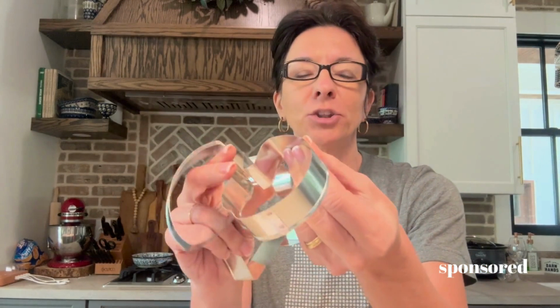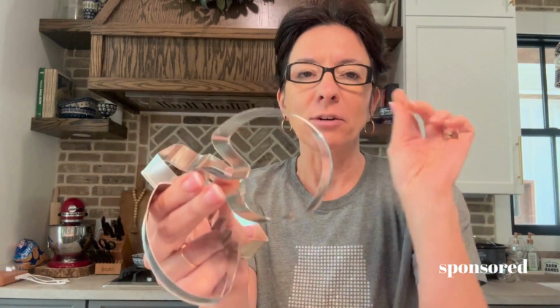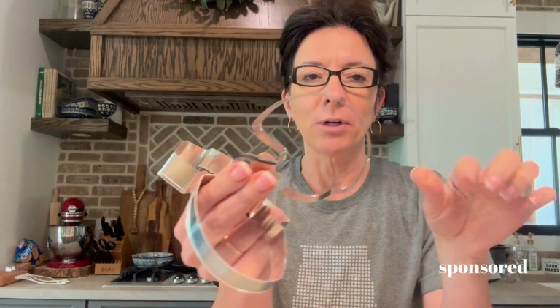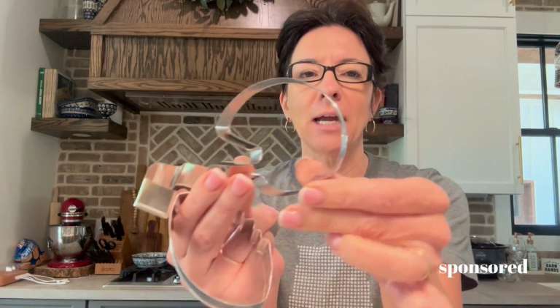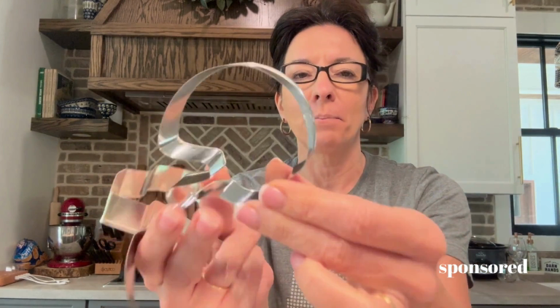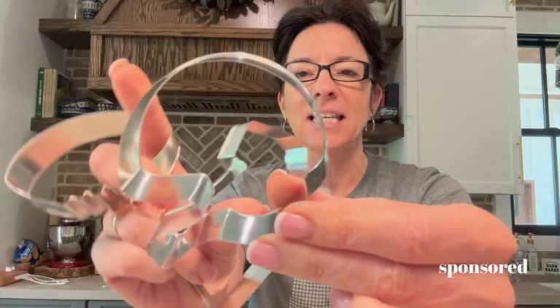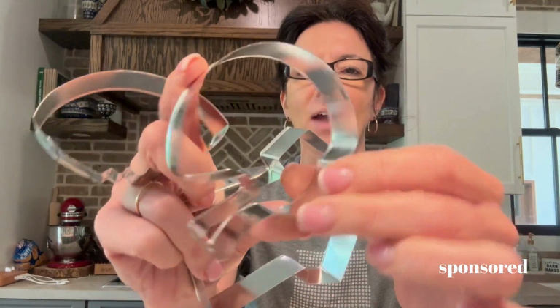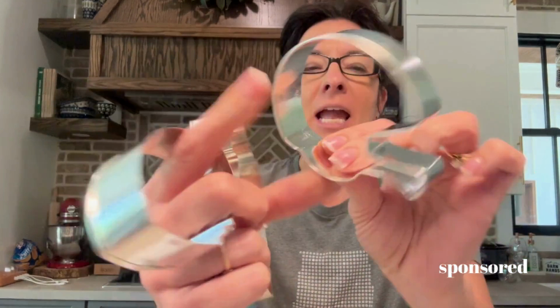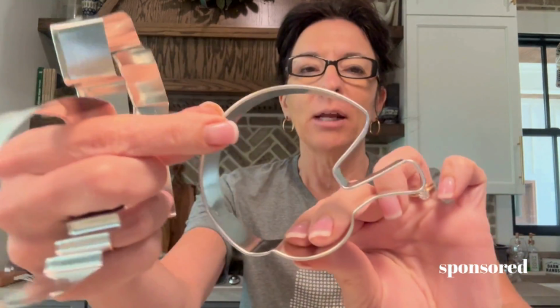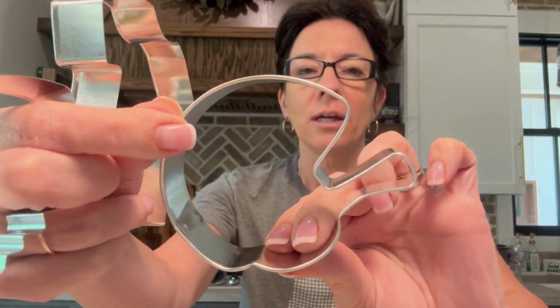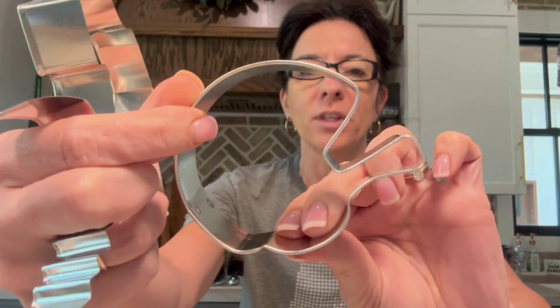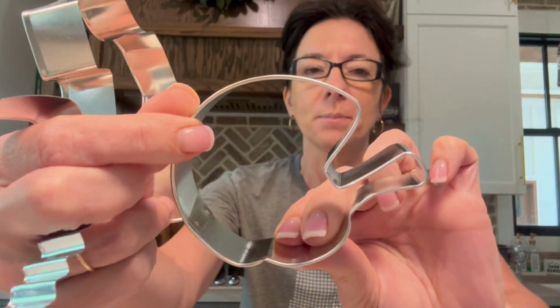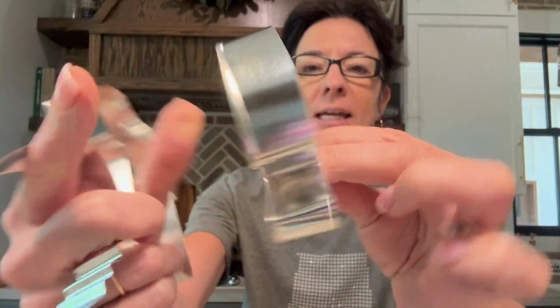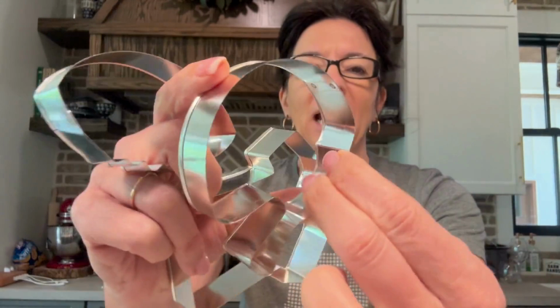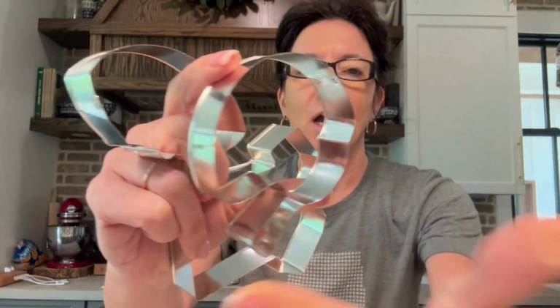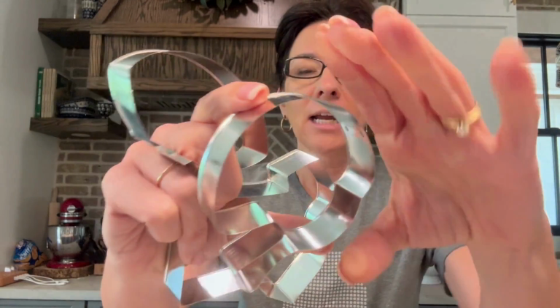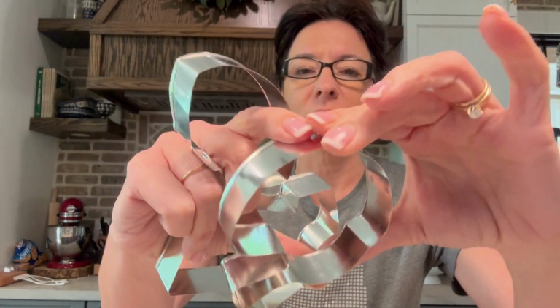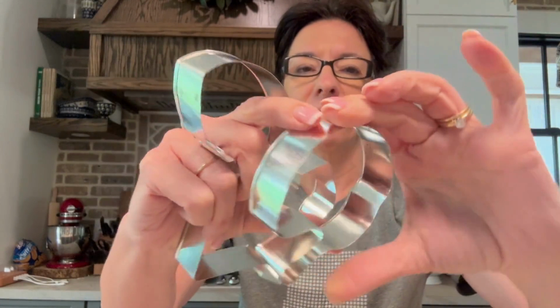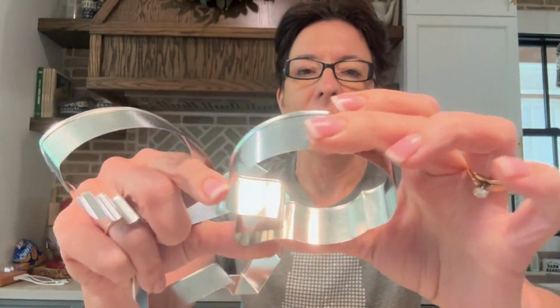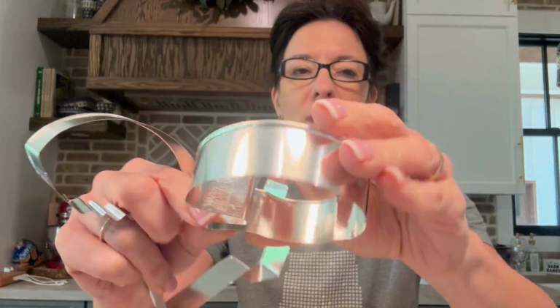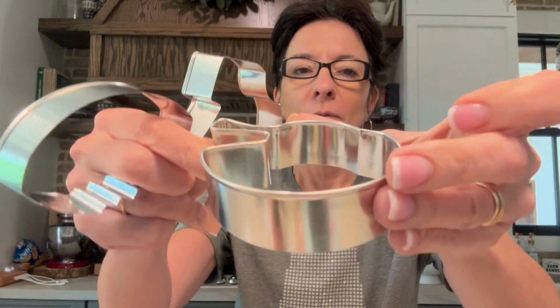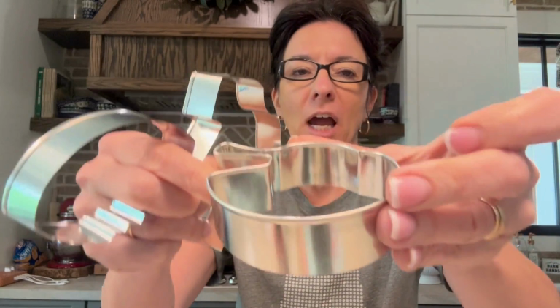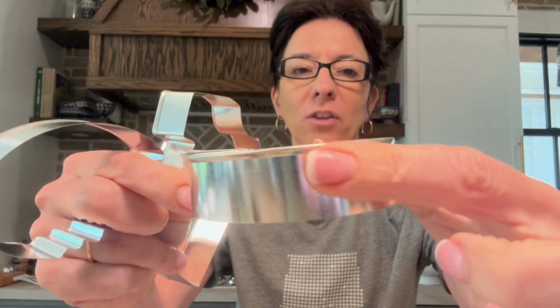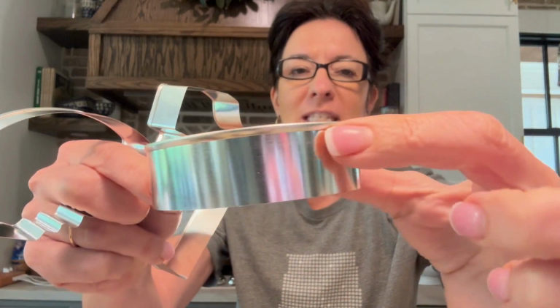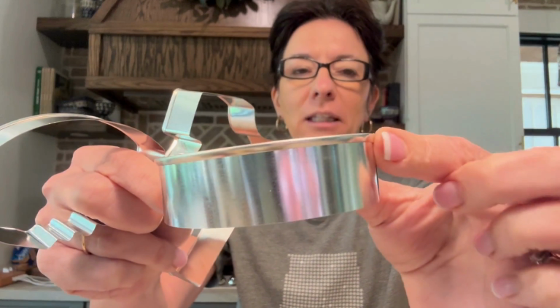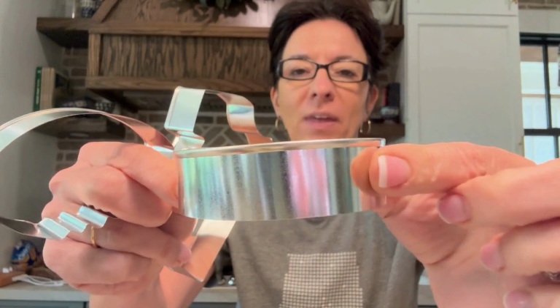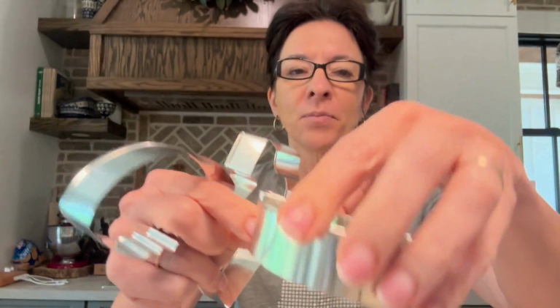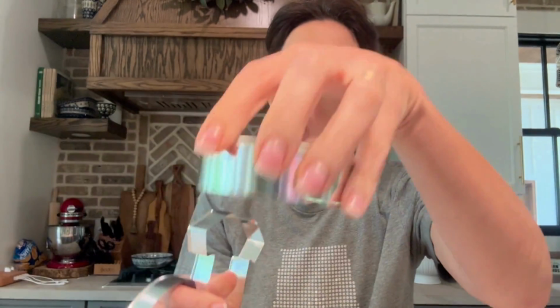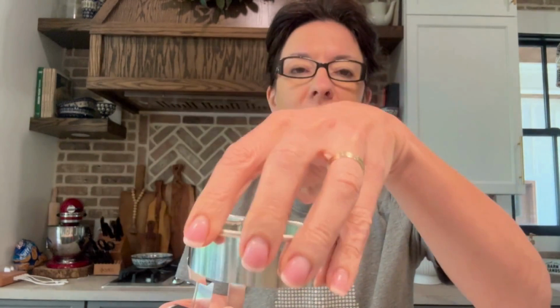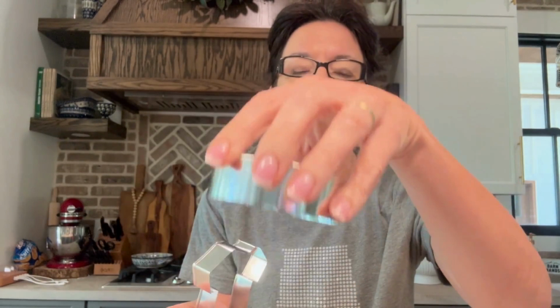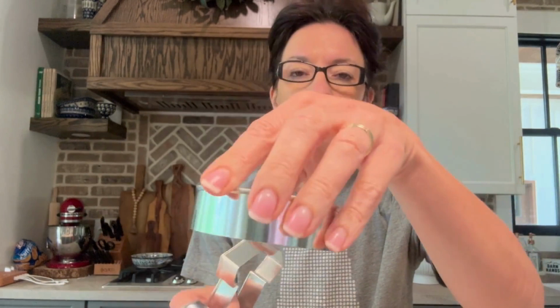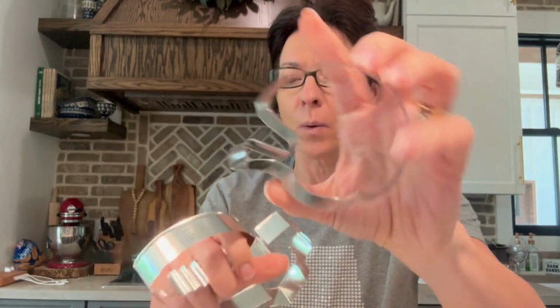I'll show you what I'm doing, but these have a metal rim on the top side and then the cut area is here. So you have a good, nice grip for you to cut with — if you can see that lip there. They cut really well and they hold really well.